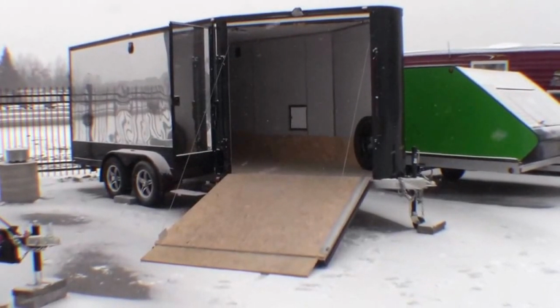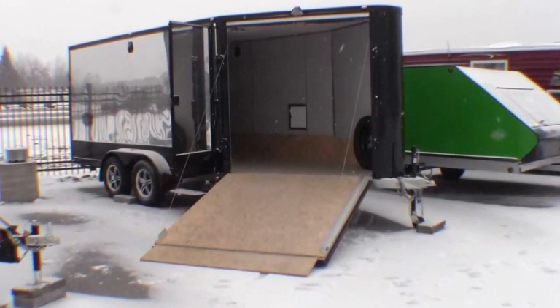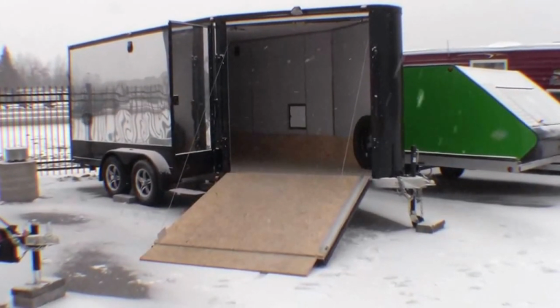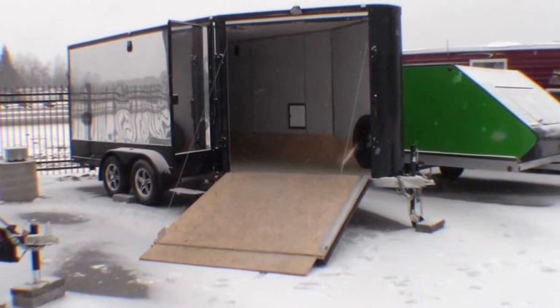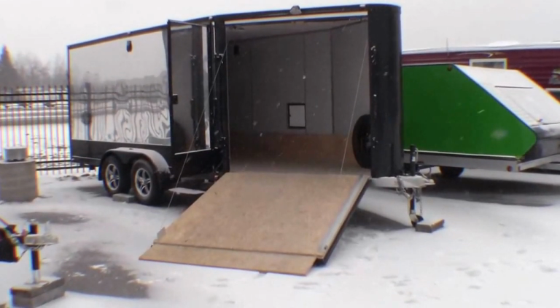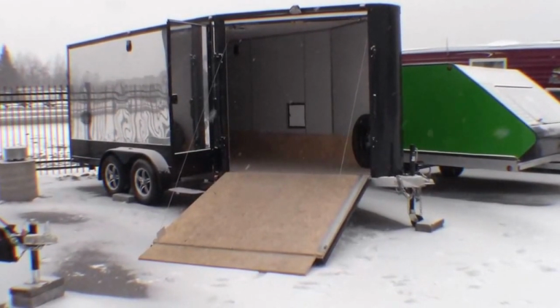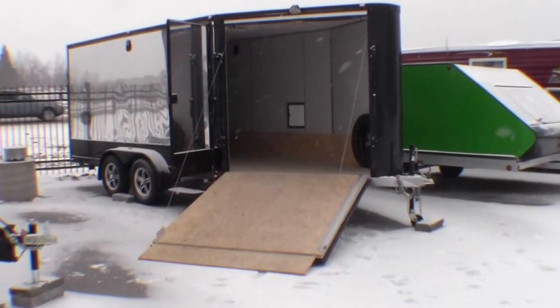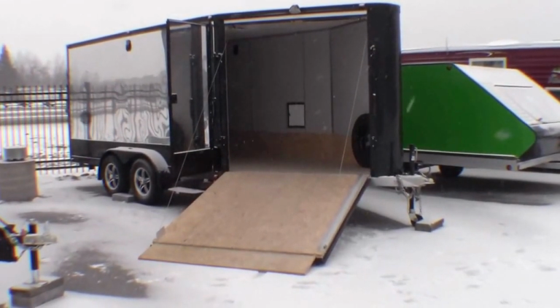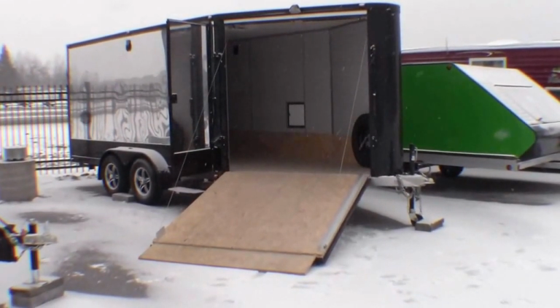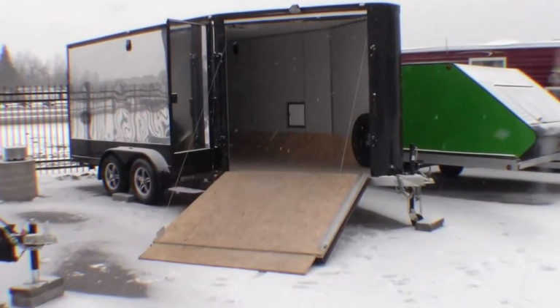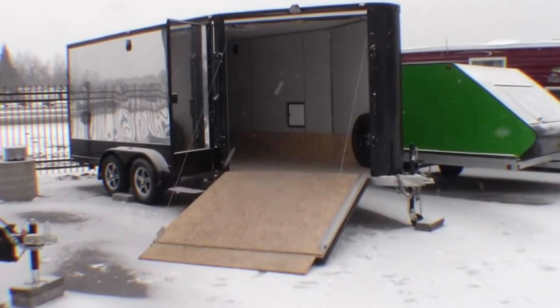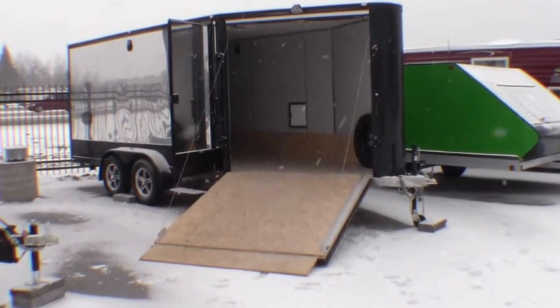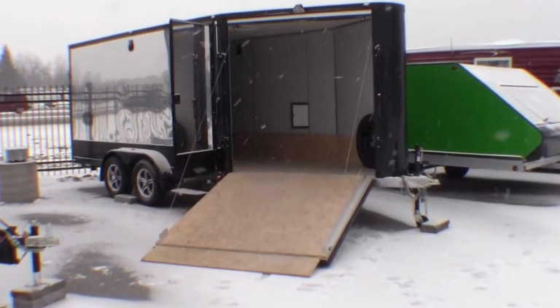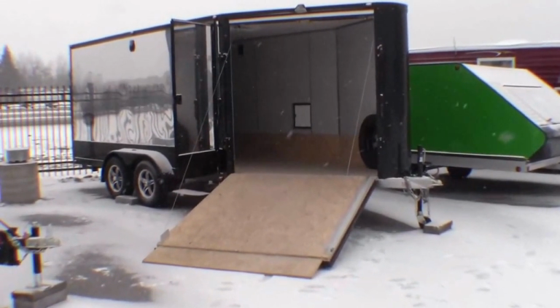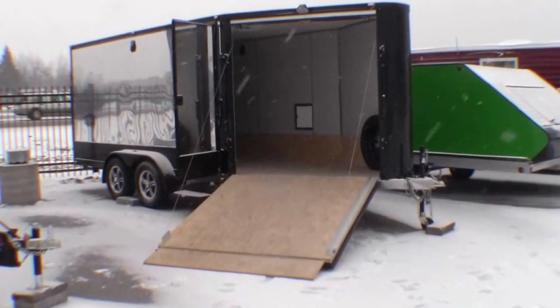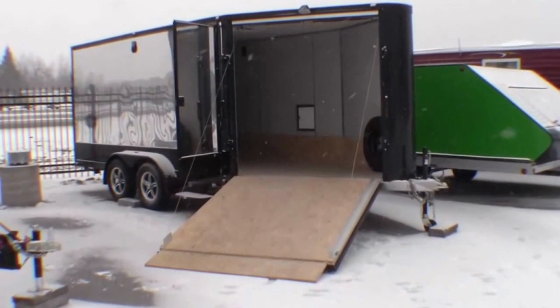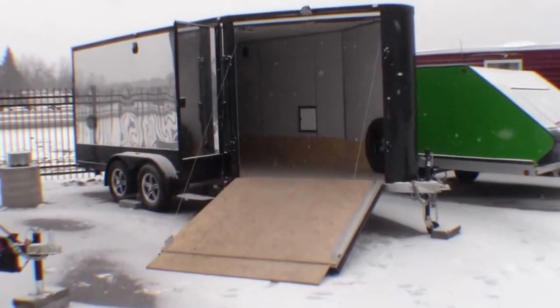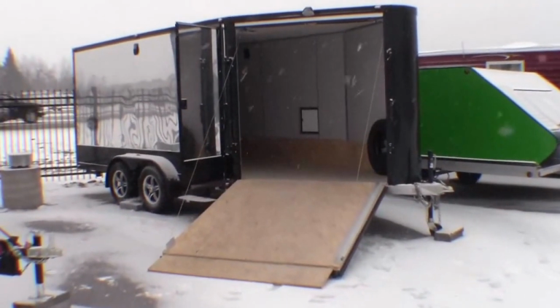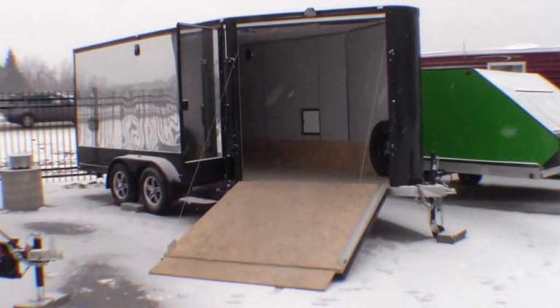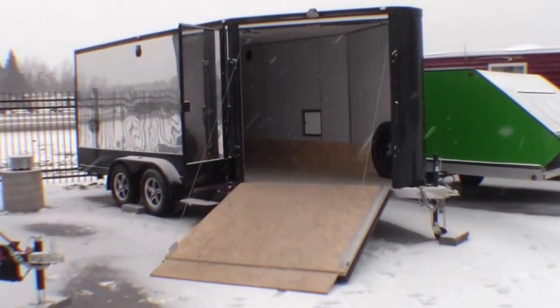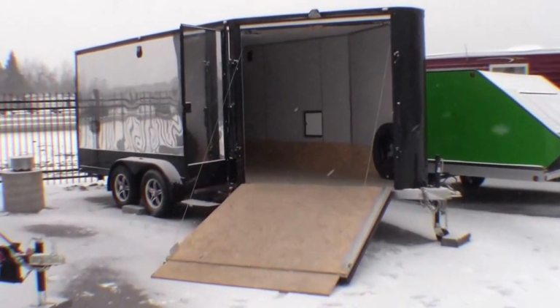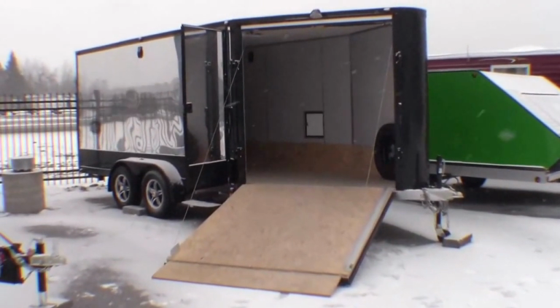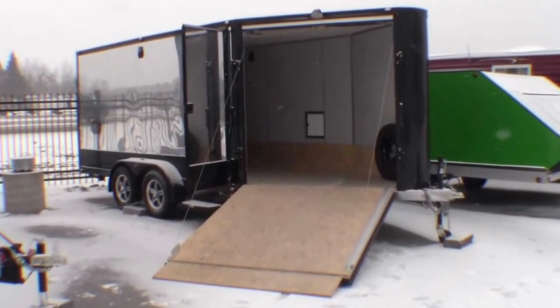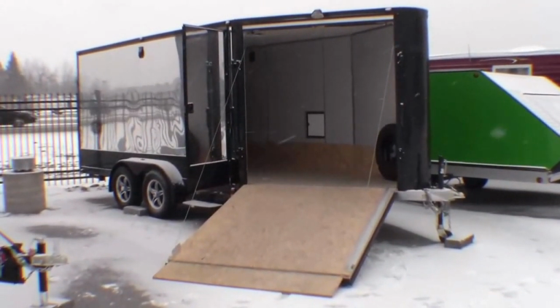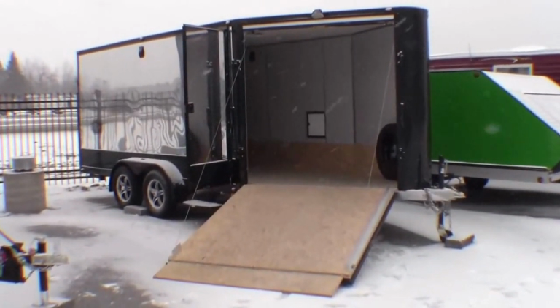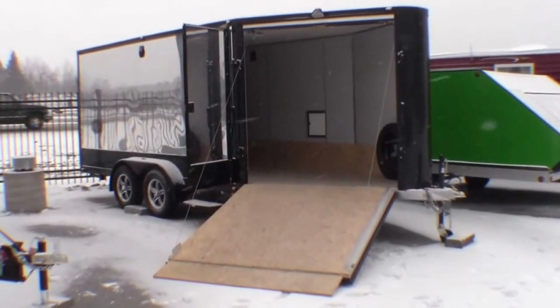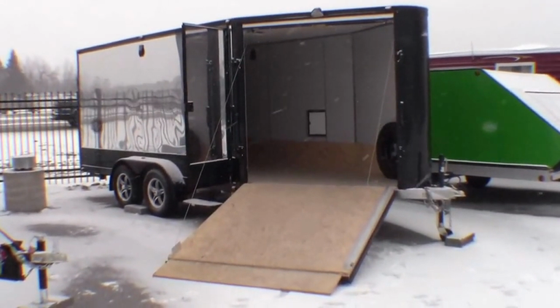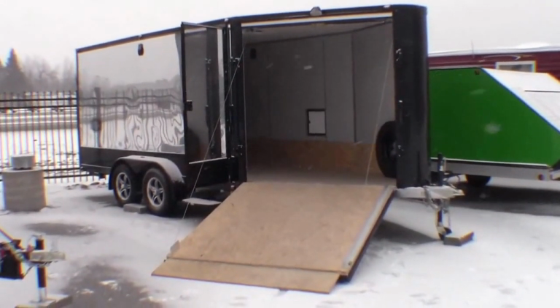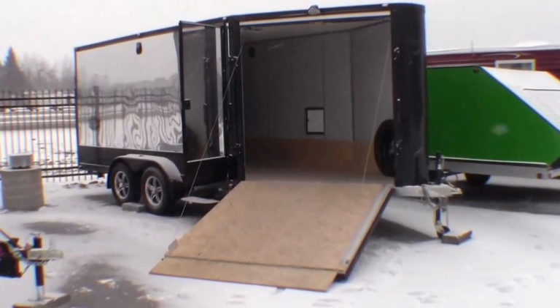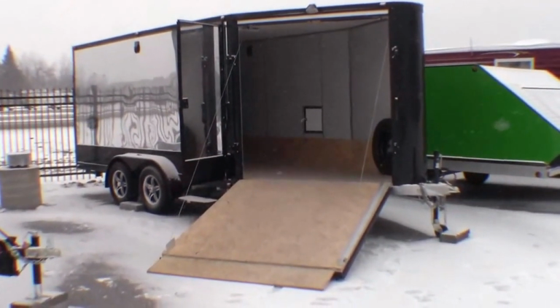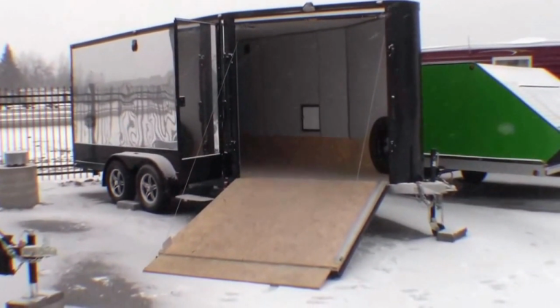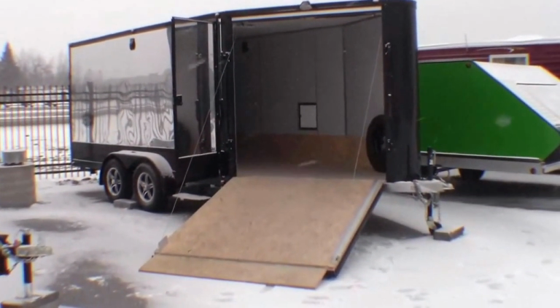Hello, my name is Andy Johnson. I'm at Bullion RV in beautiful snowy Duluth, Minnesota. Today I just want to take a little bit of time and show you our brand new Bearcat snowmobile trailer.